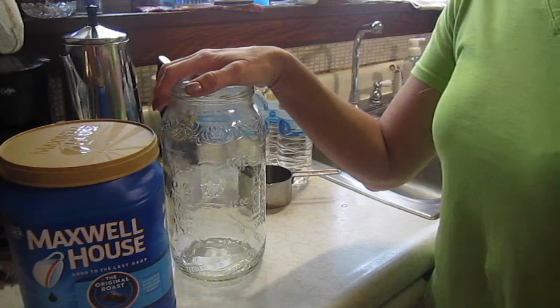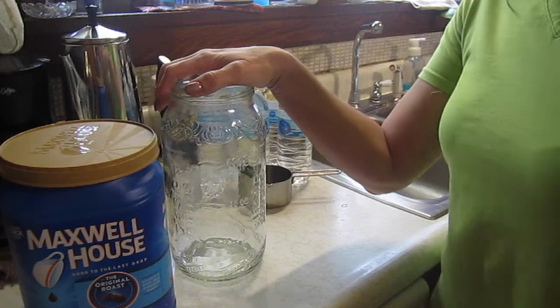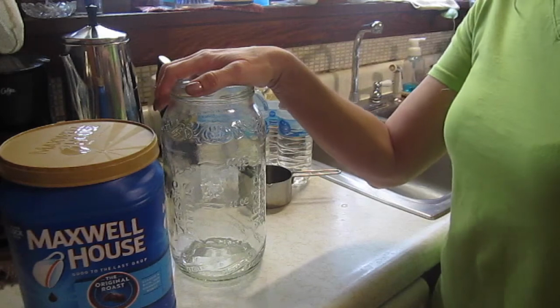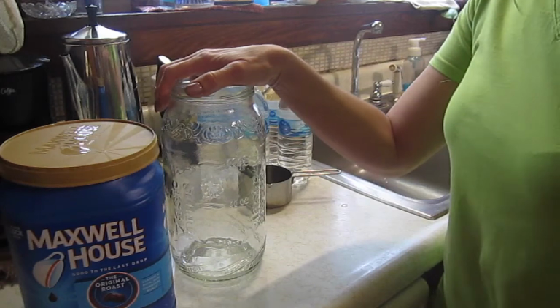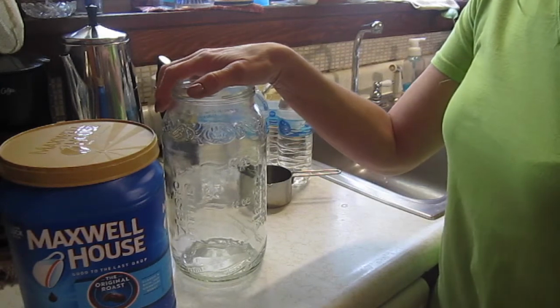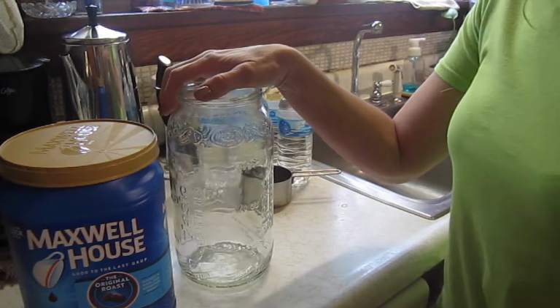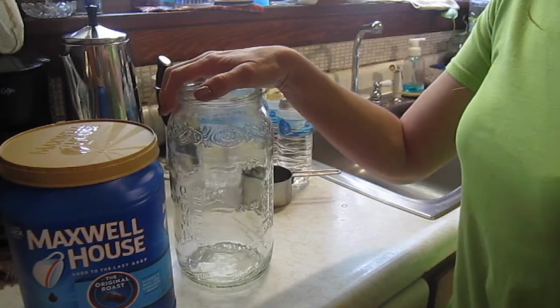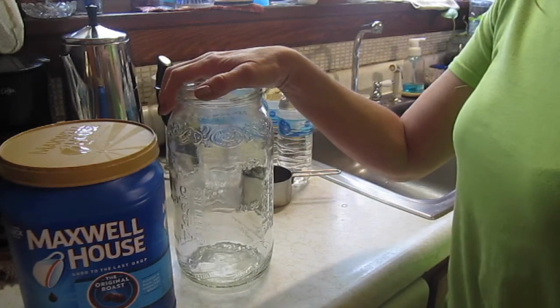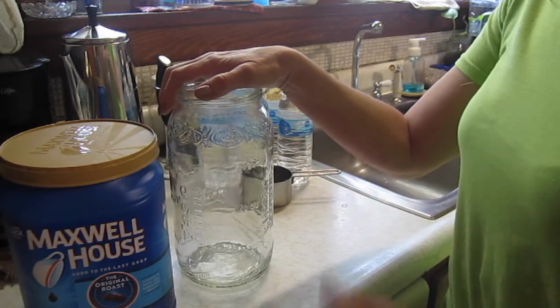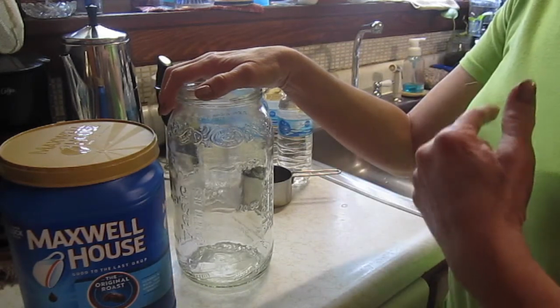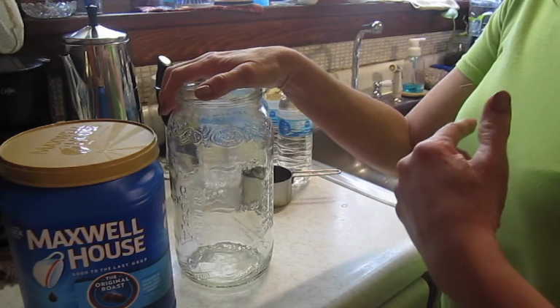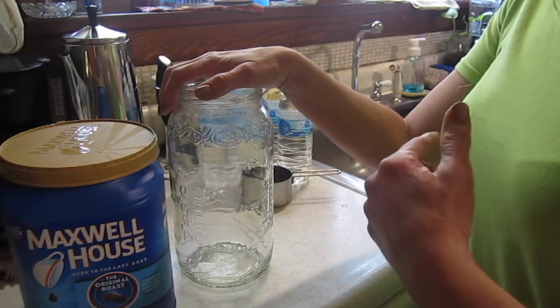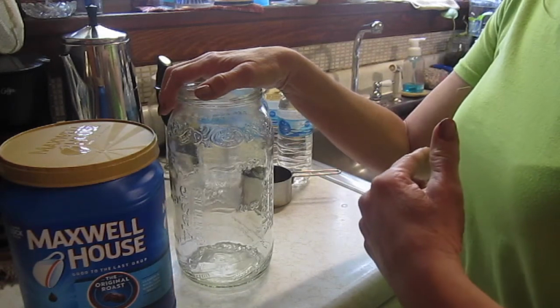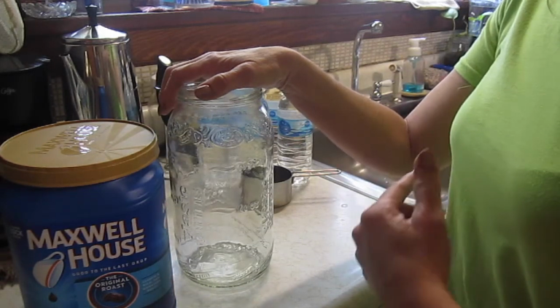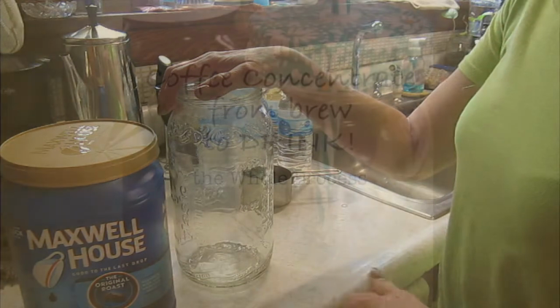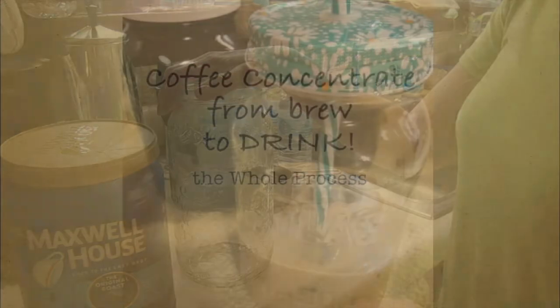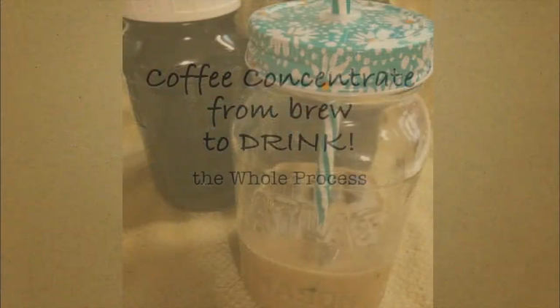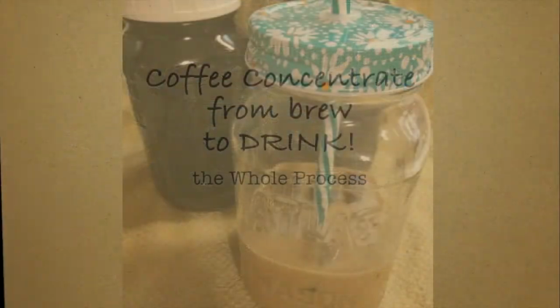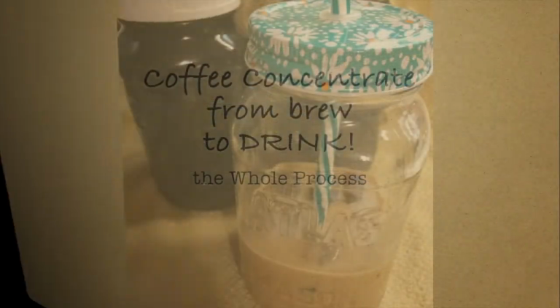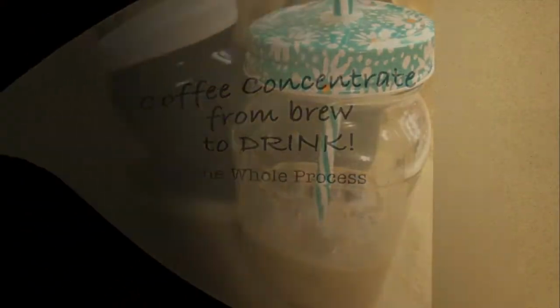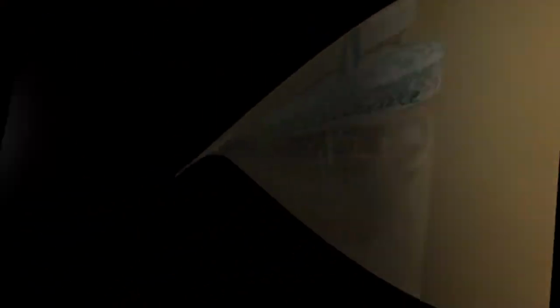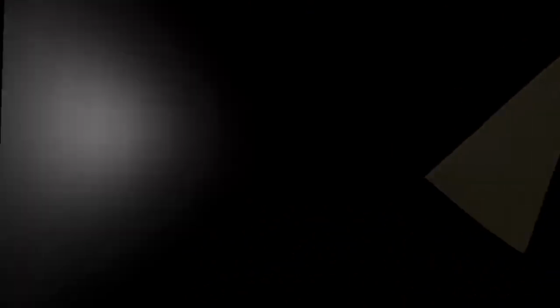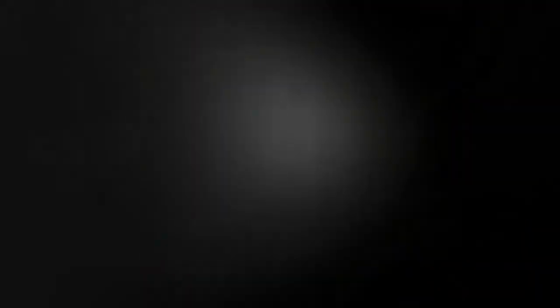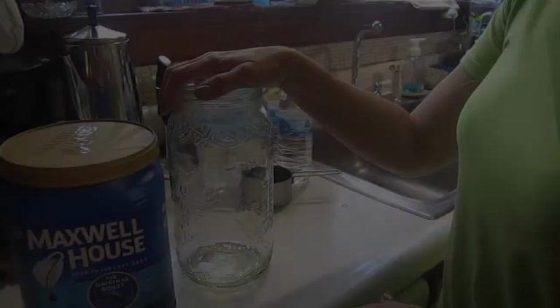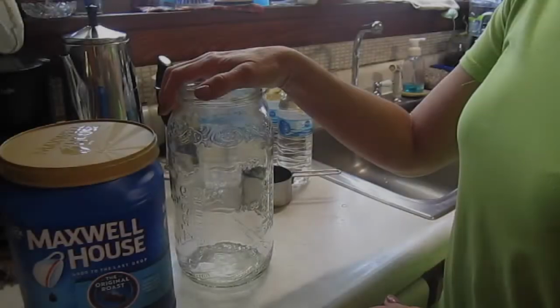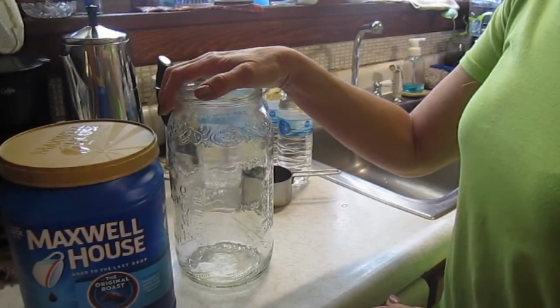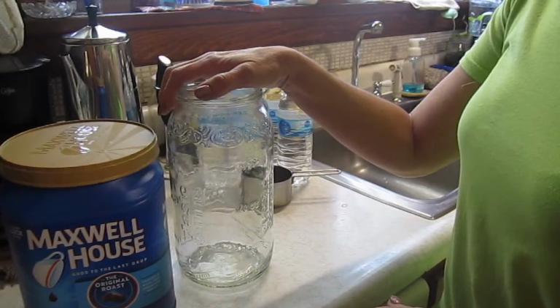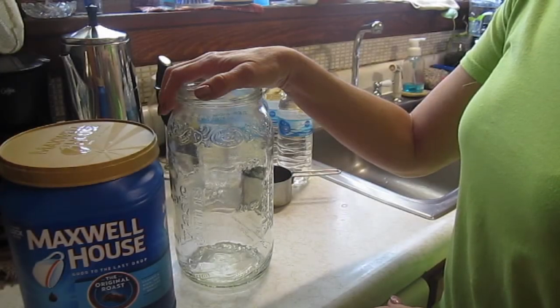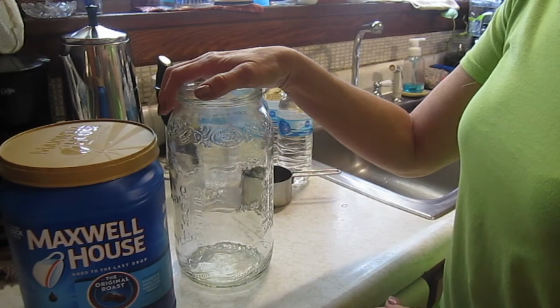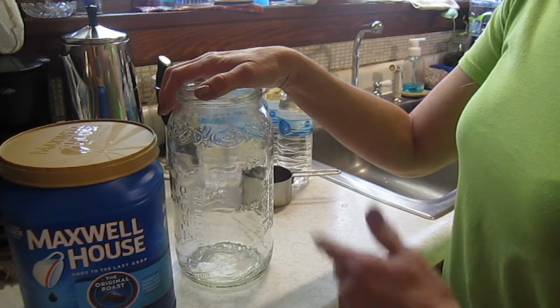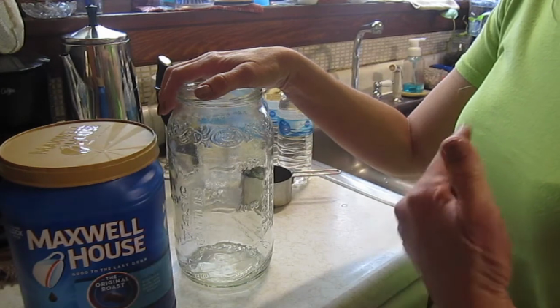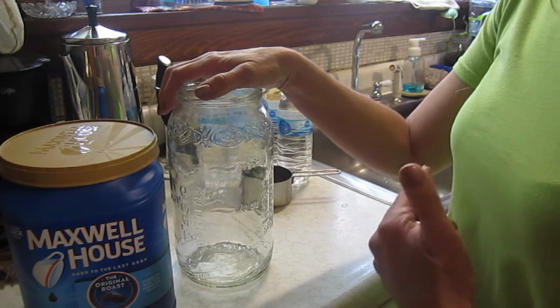Hi guys! So today I'm going to show you how I make my iced coffee concentrate. There's no real exact science to it, but this is how I do mine.